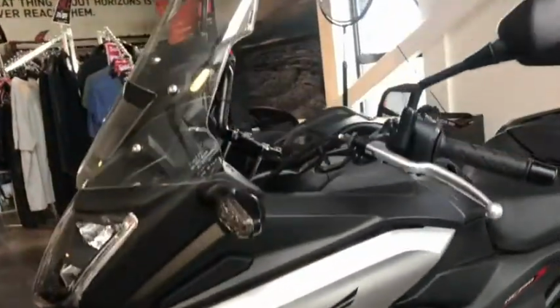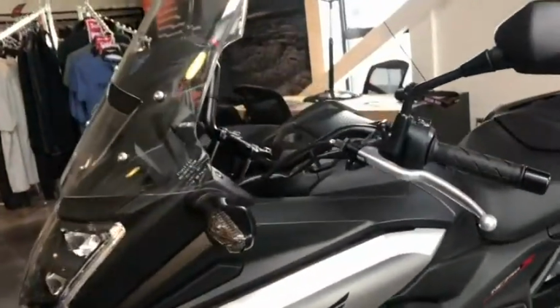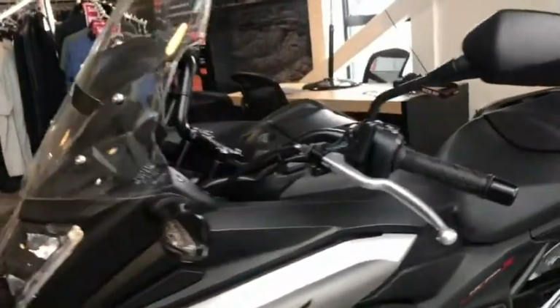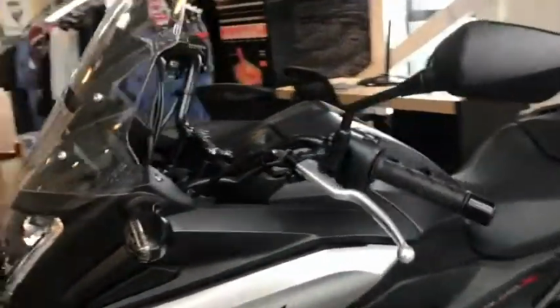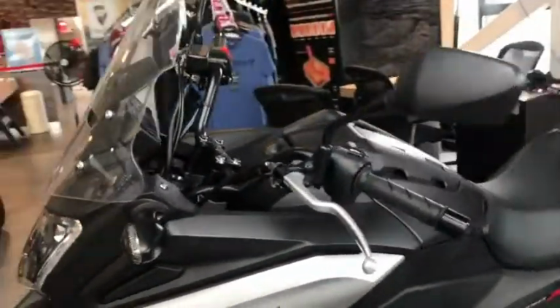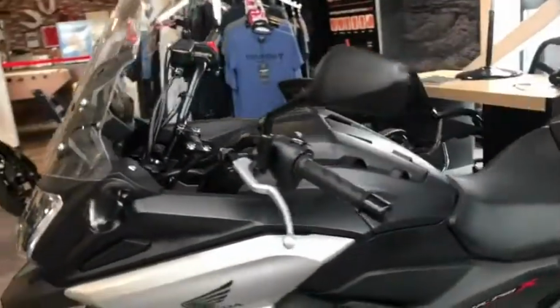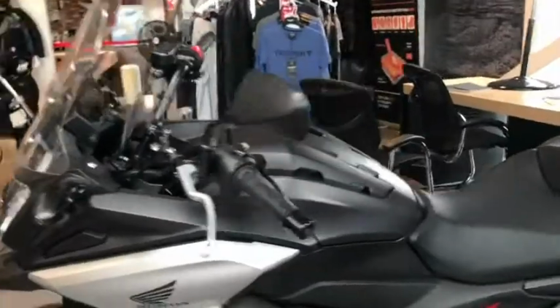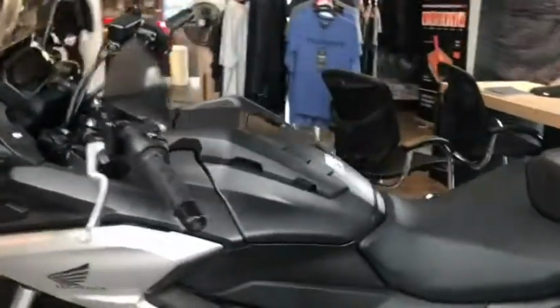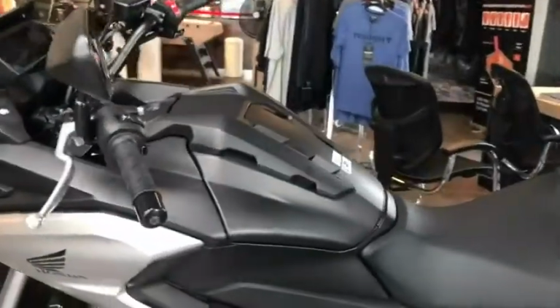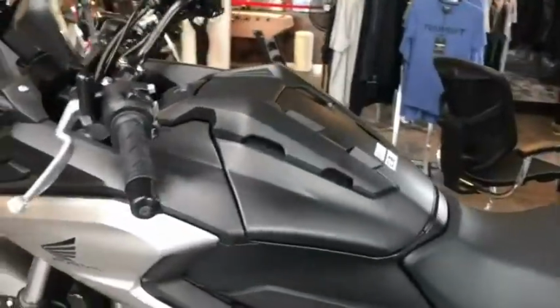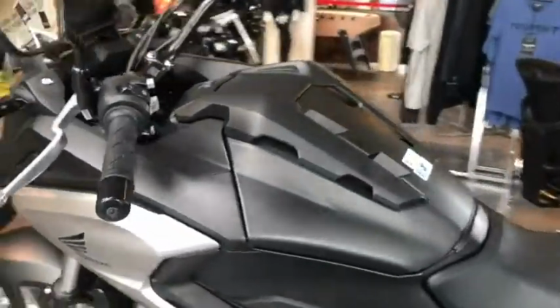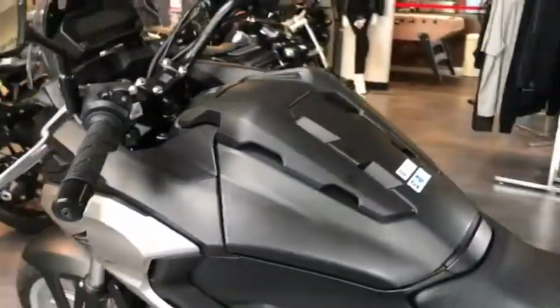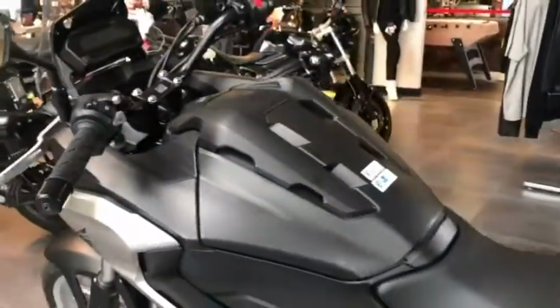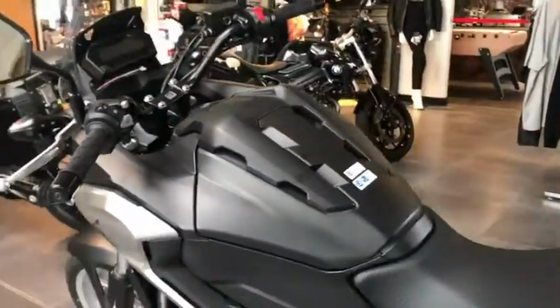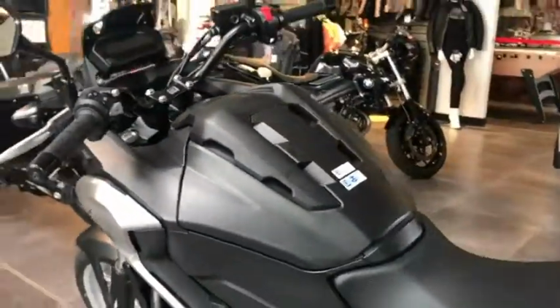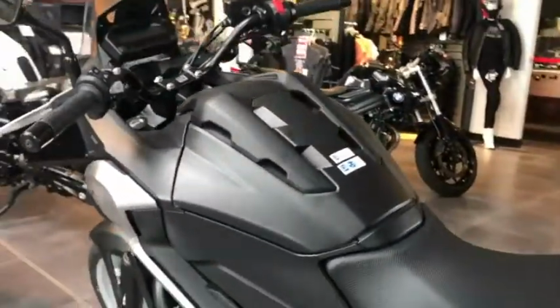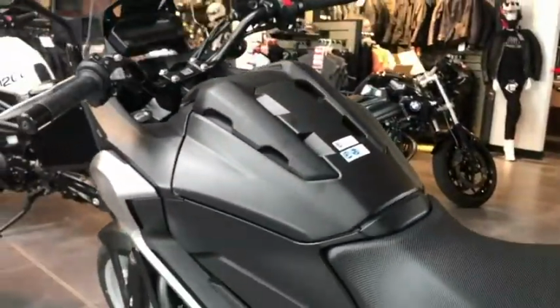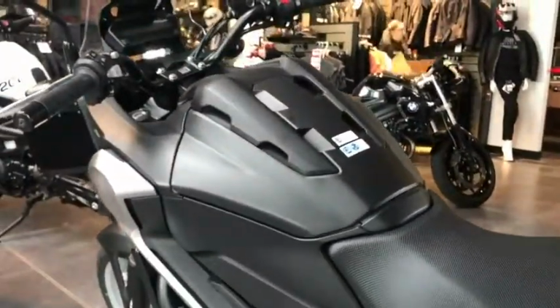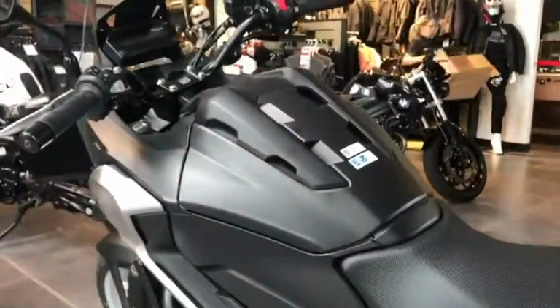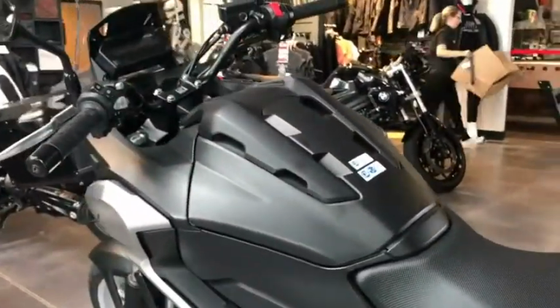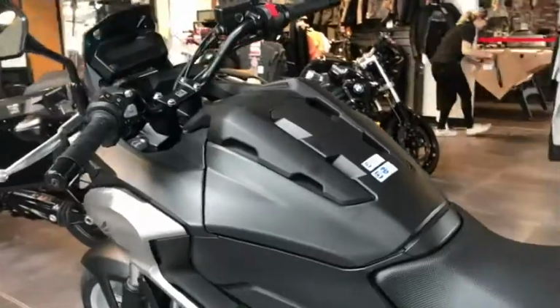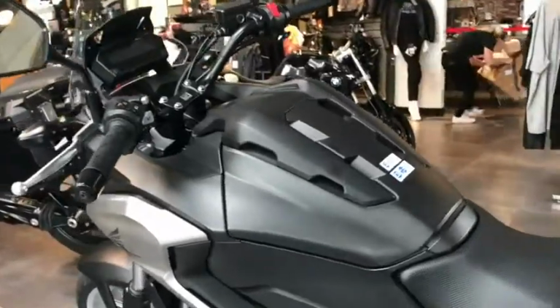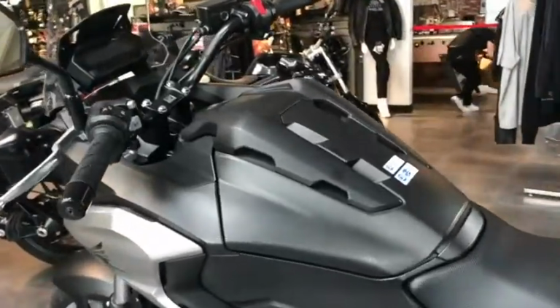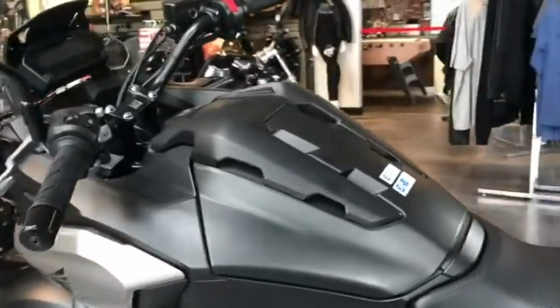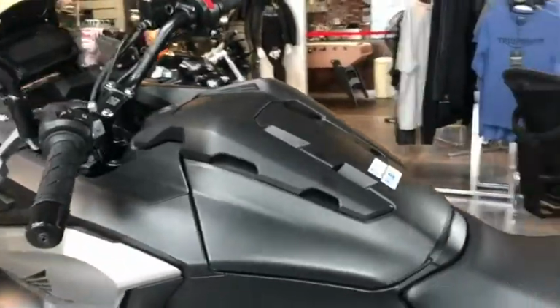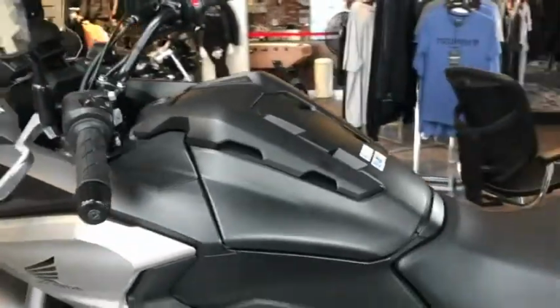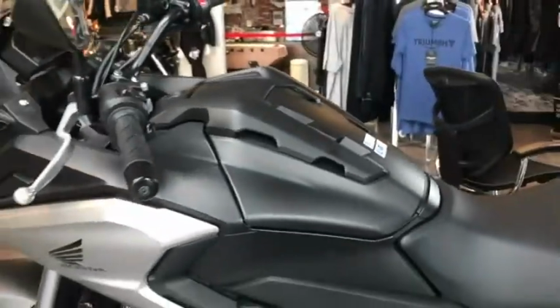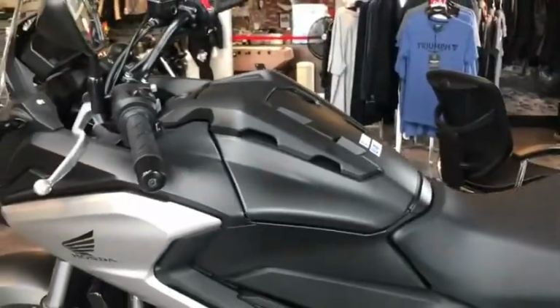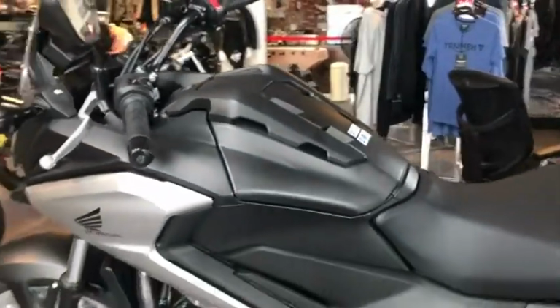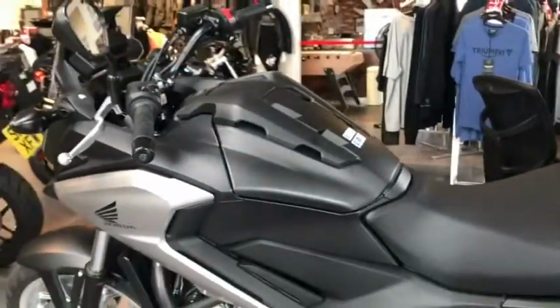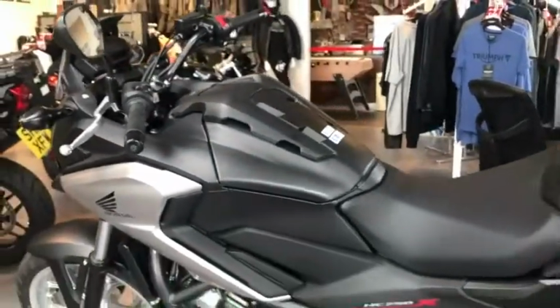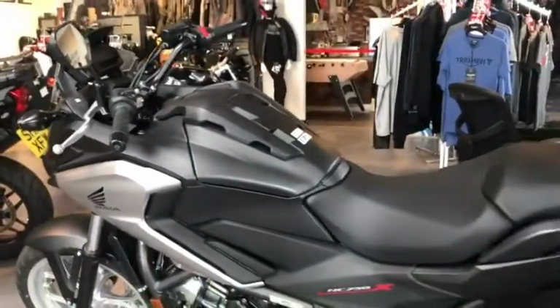It still comes with the Honda warranty as well. The tank on this bike gives a 210-mile range — it's absolutely huge, about 70 miles to the gallon. So it's a really economic bike.